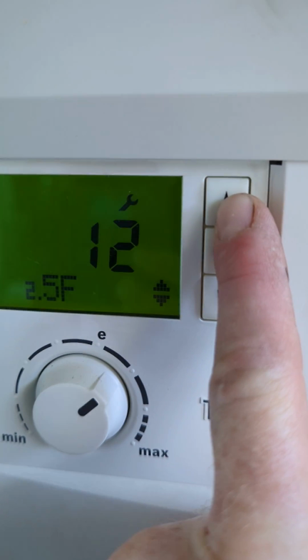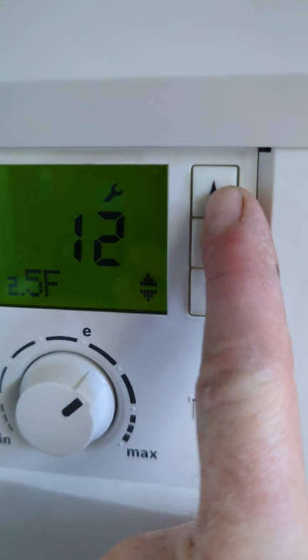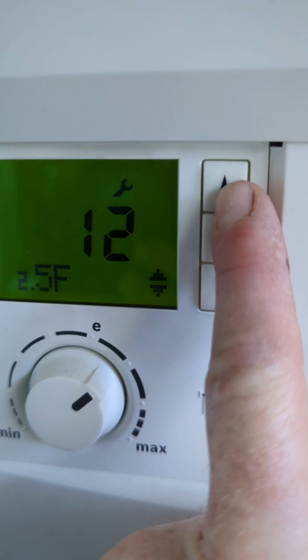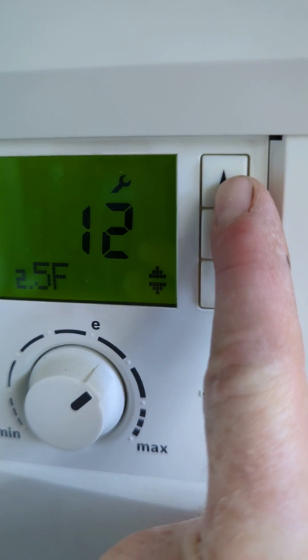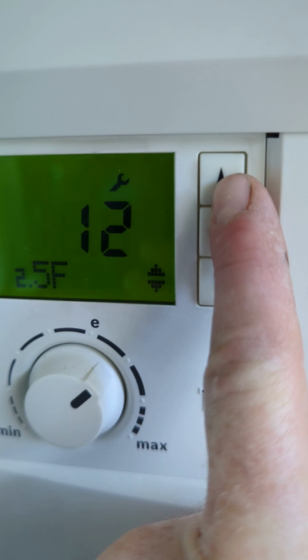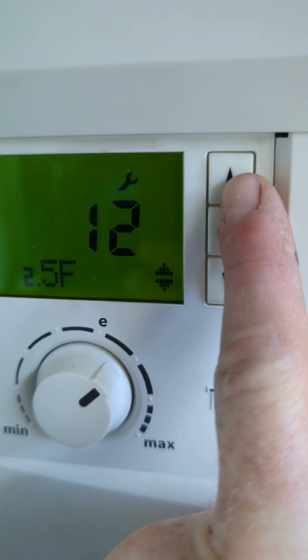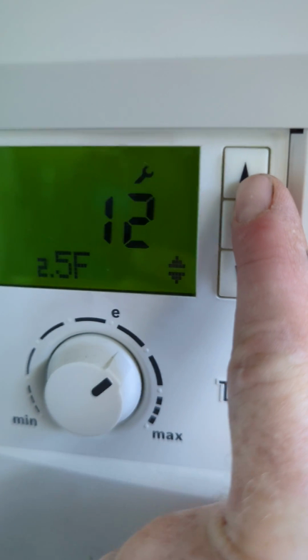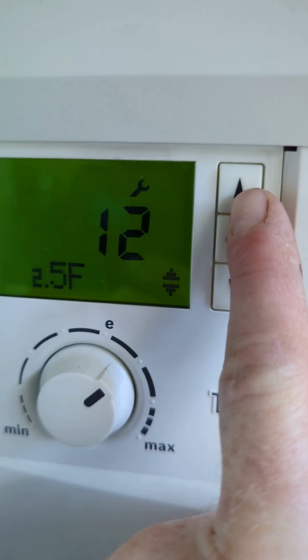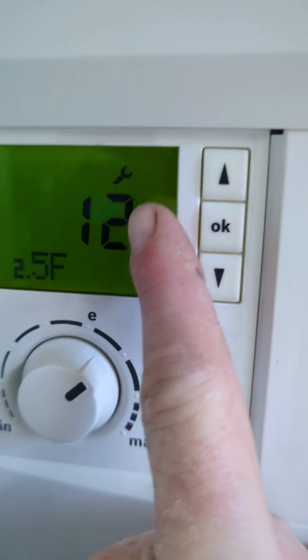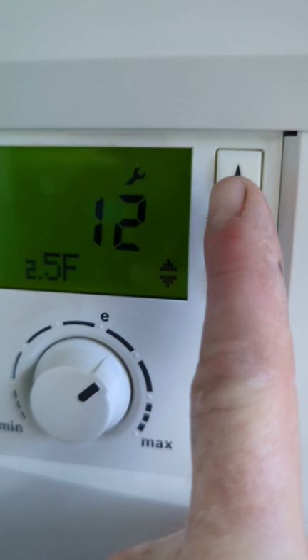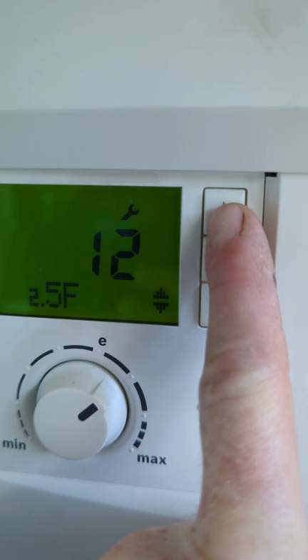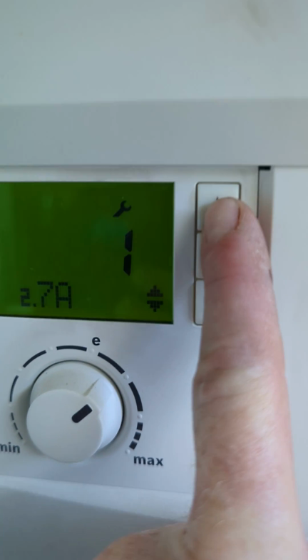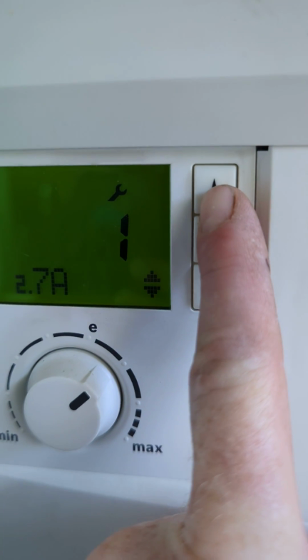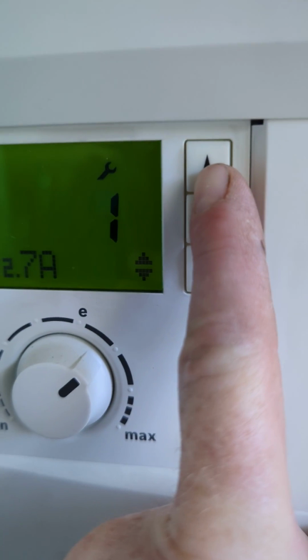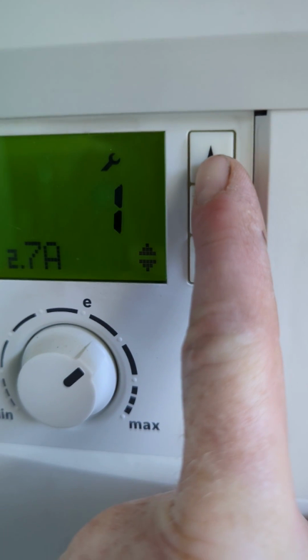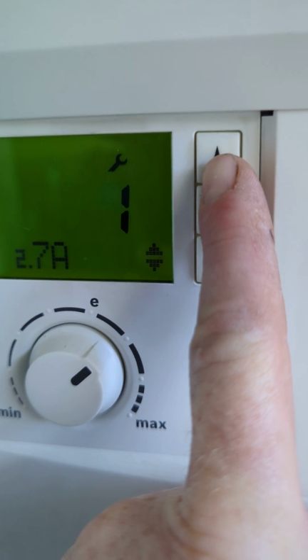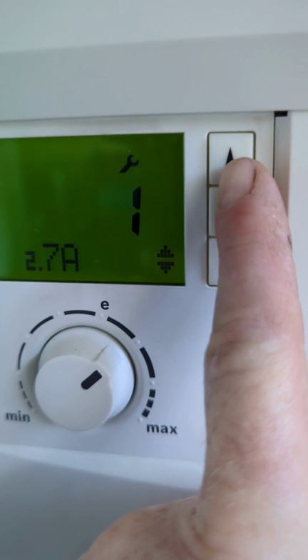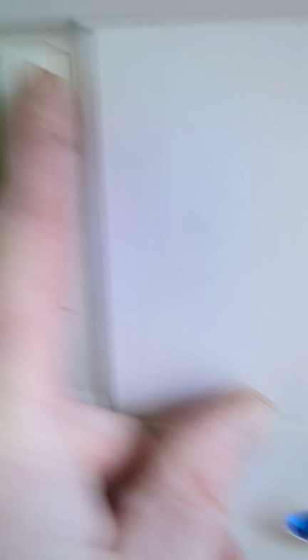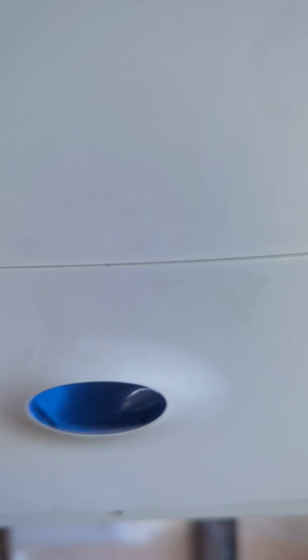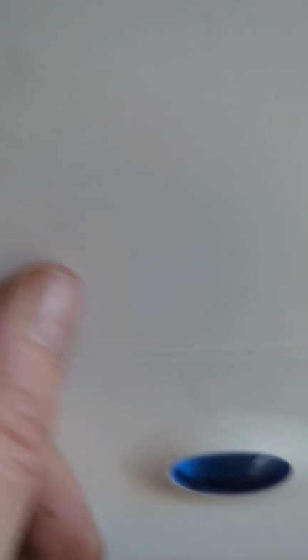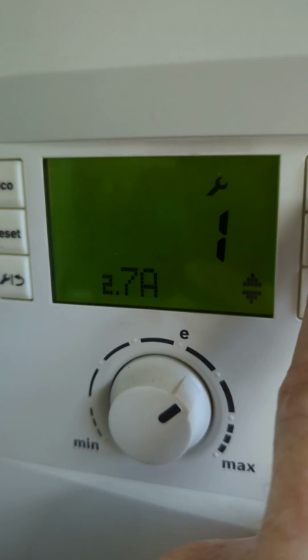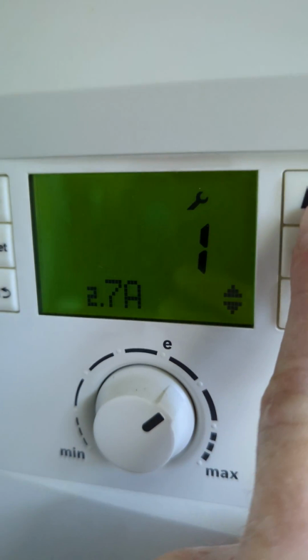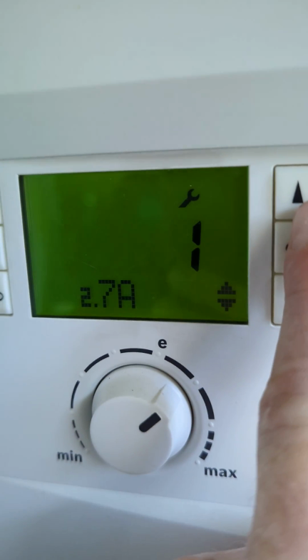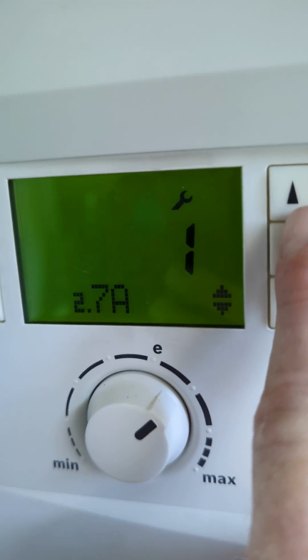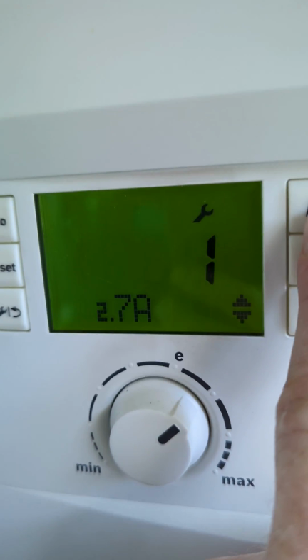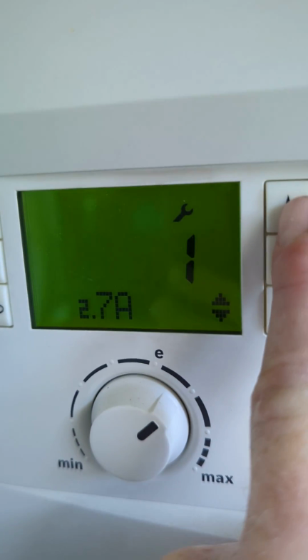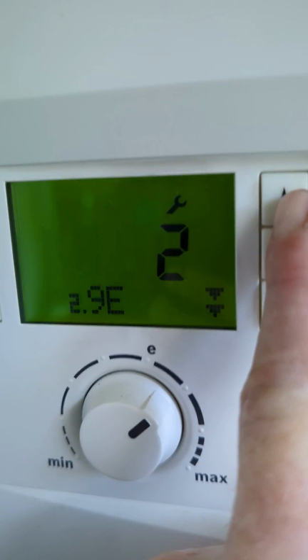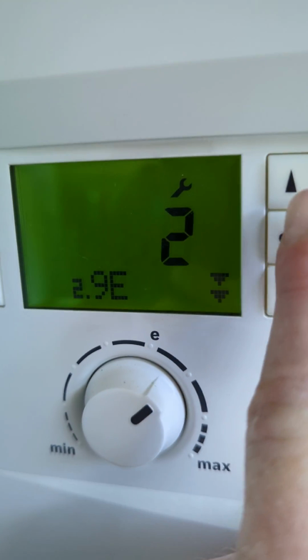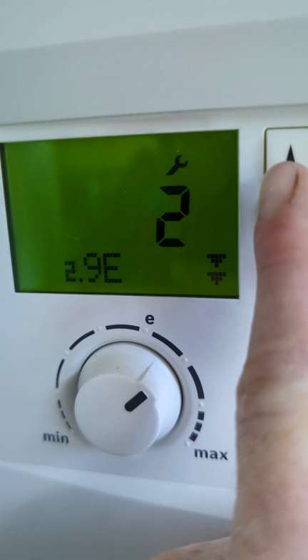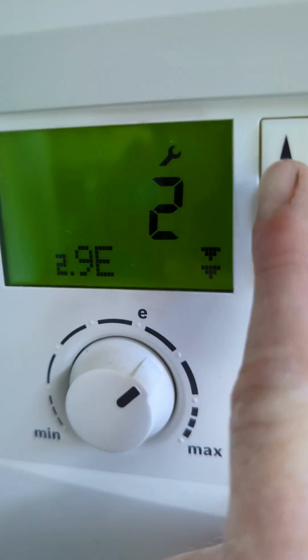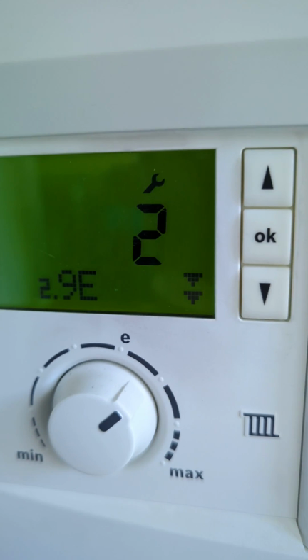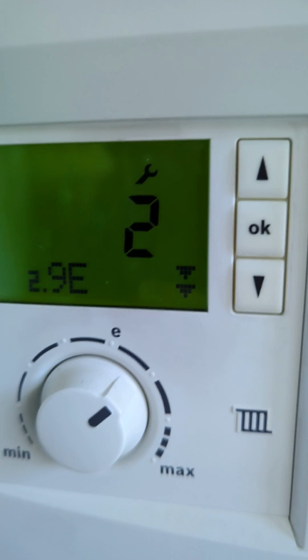This is a service reminder — we can change this up to 12 months; after every service, reset it here. This controls what the blue light does — whether it comes on during normal operation or only when there's a fault.